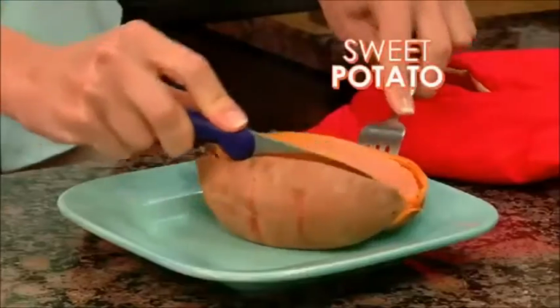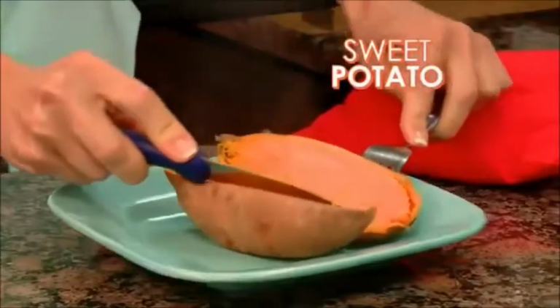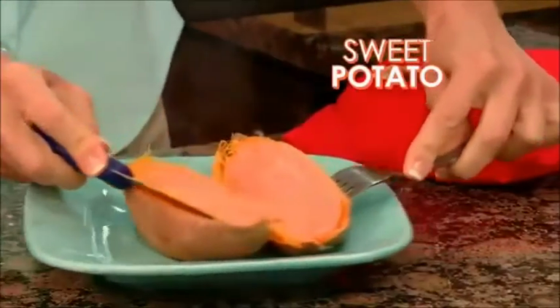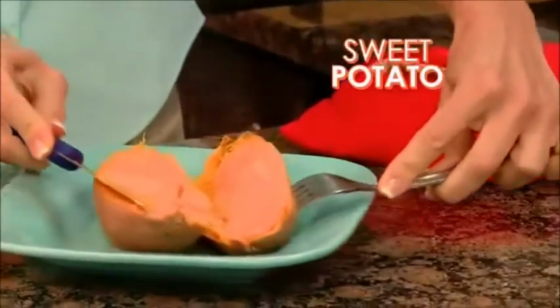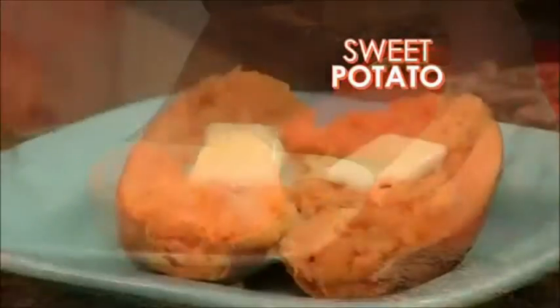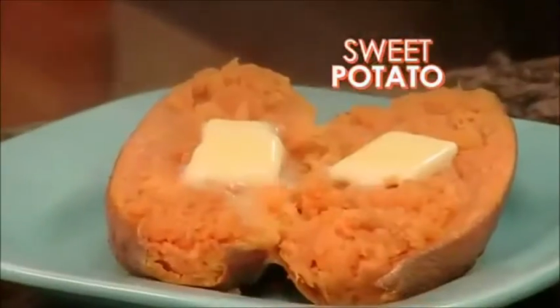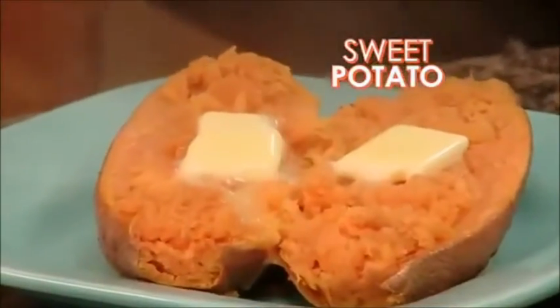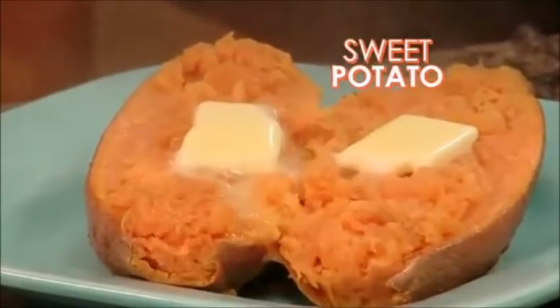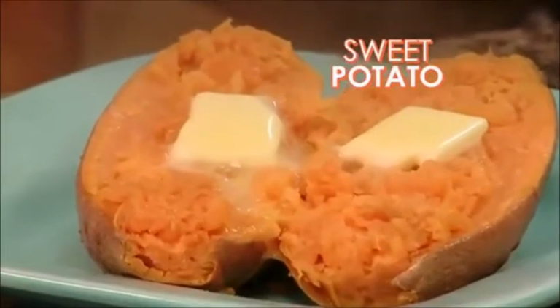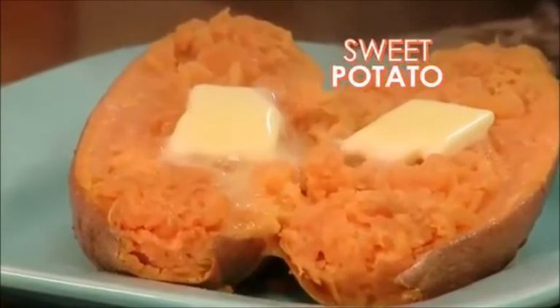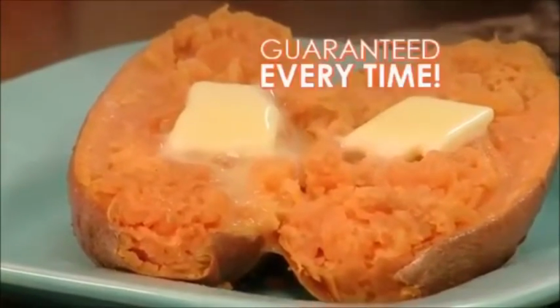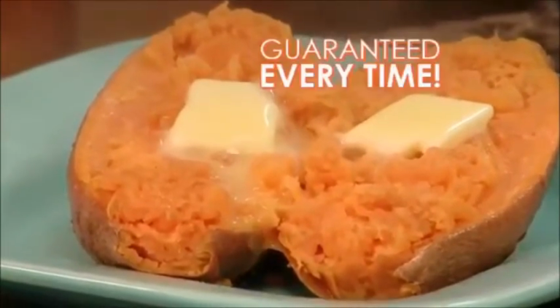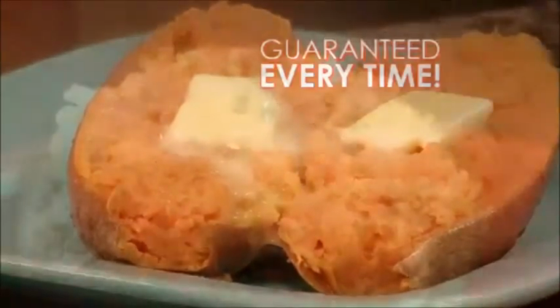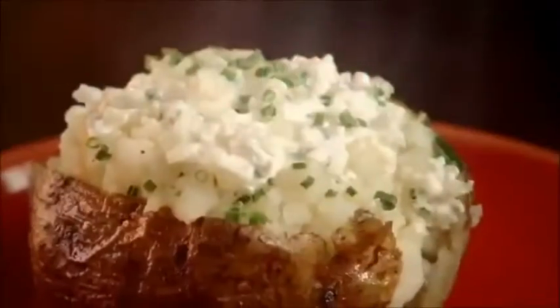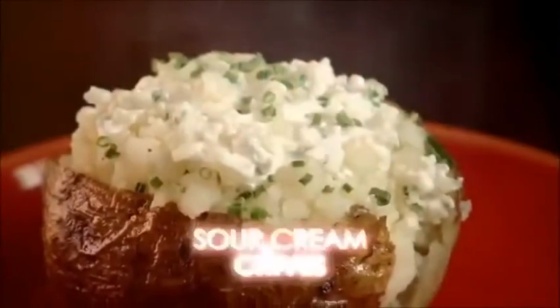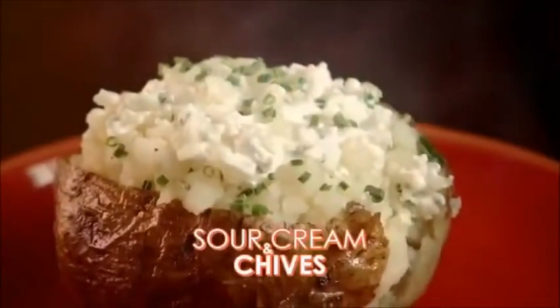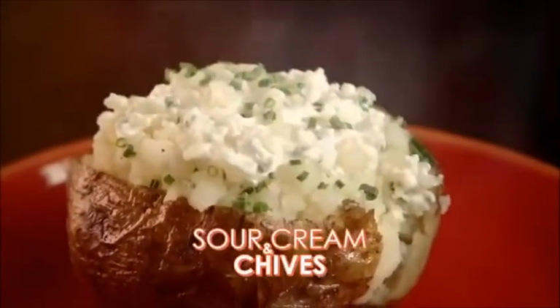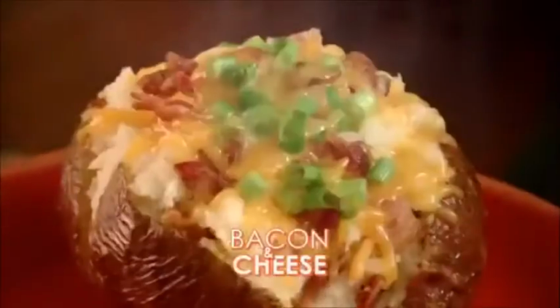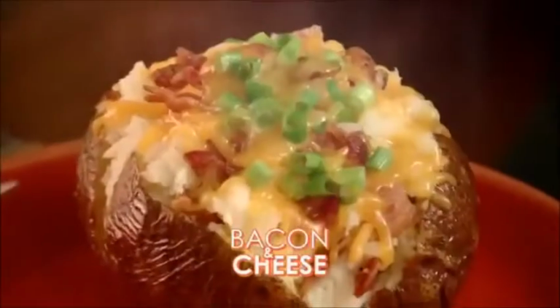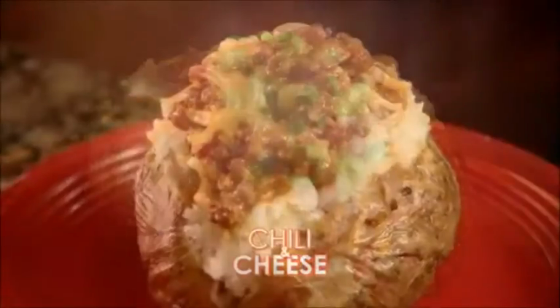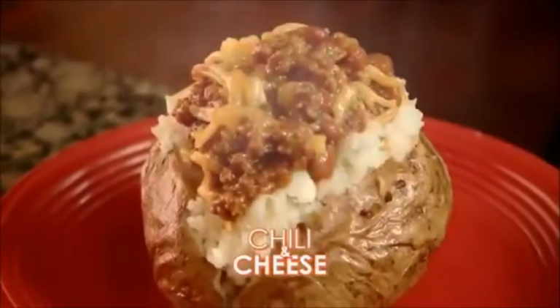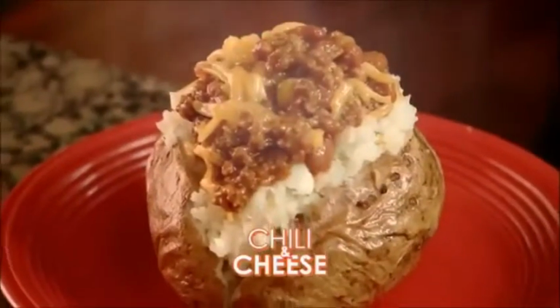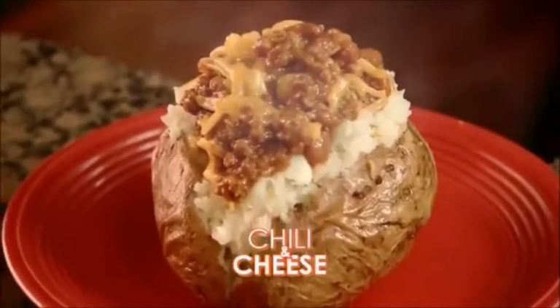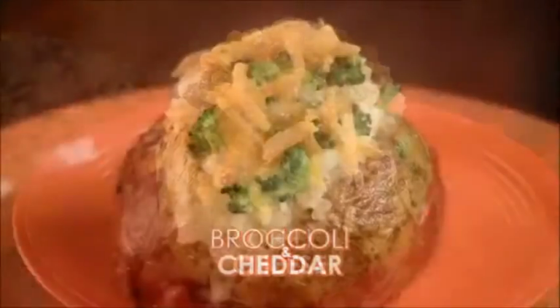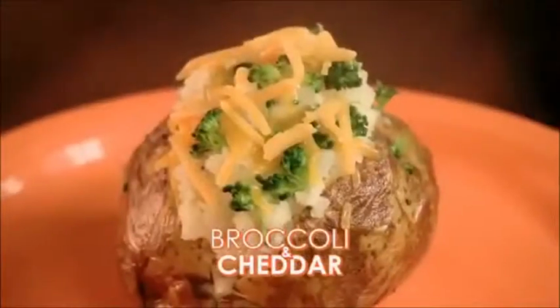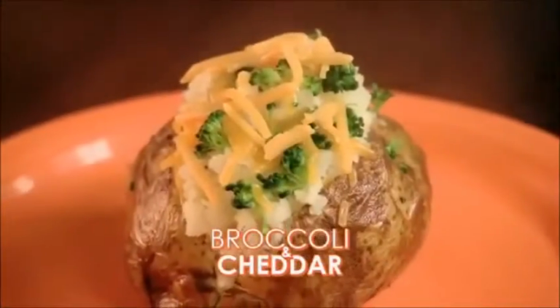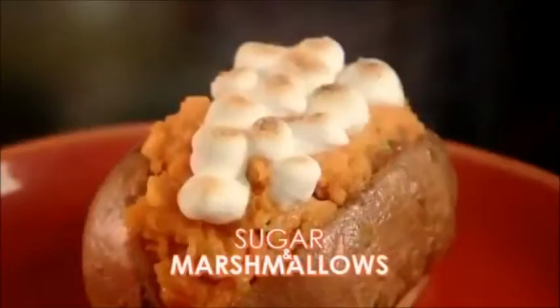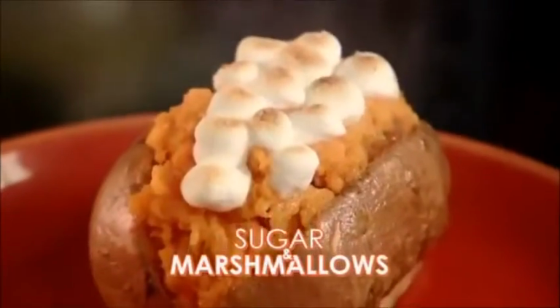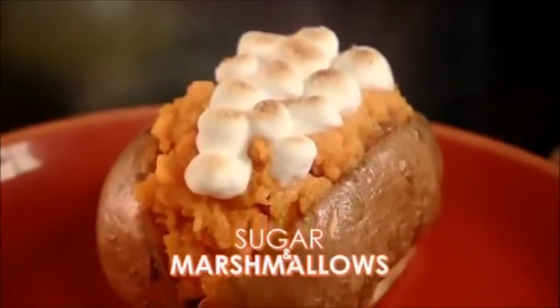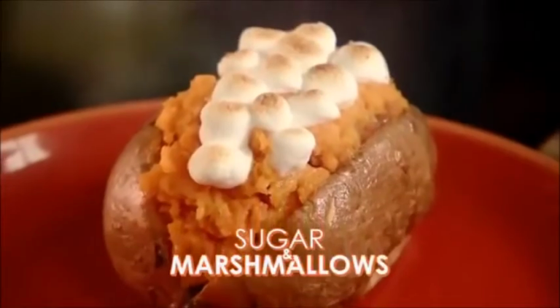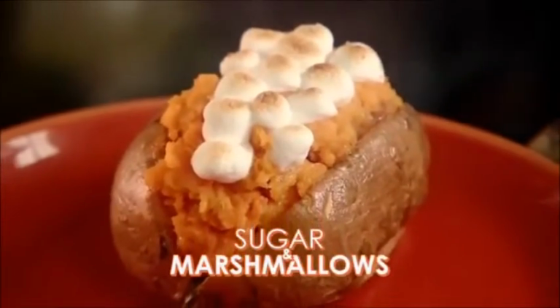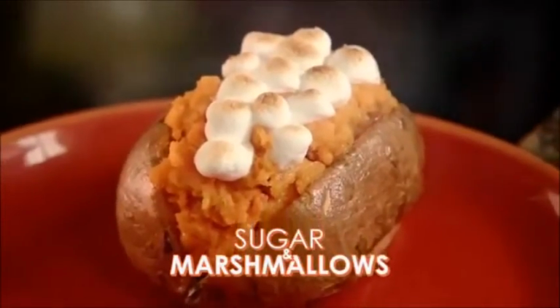Not too soggy, not too dry — just tender skin and fluffy potato goodness every time. Top potatoes with sour cream and chives, bacon and cheese, delicious chili potatoes, even broccoli and cheddar. Add sugar and marshmallows to sweet potatoes or yams.